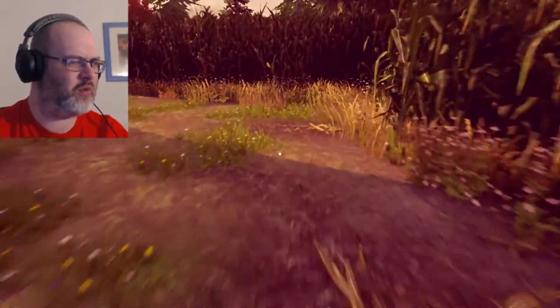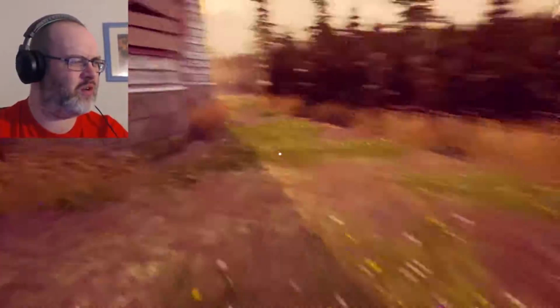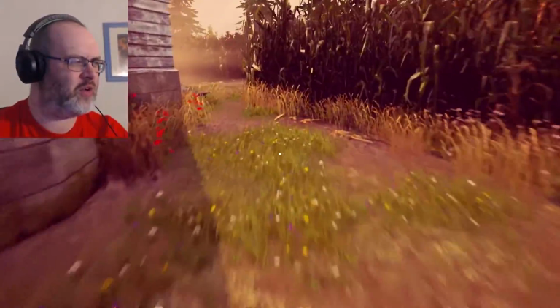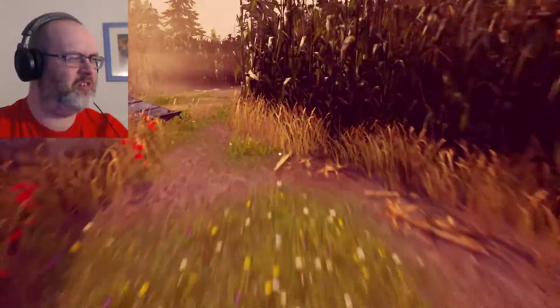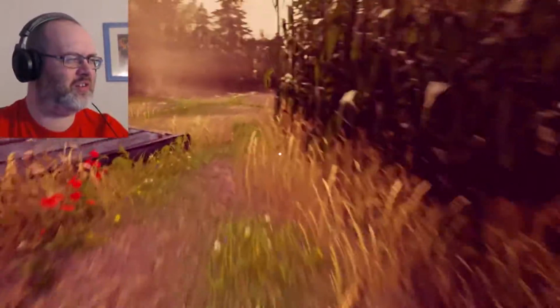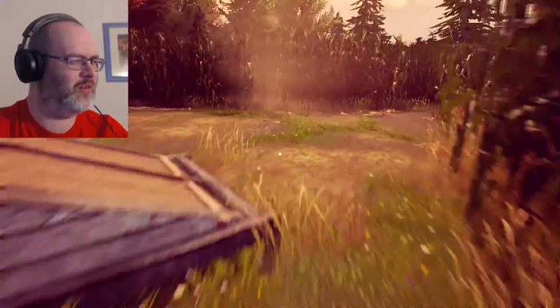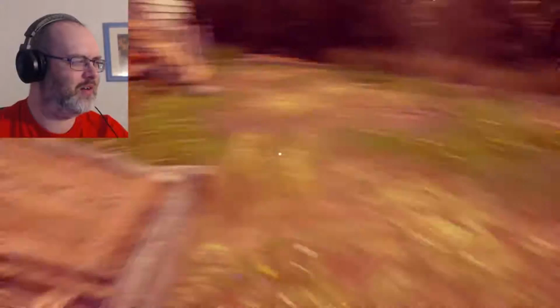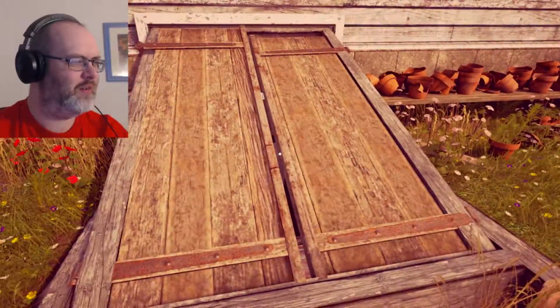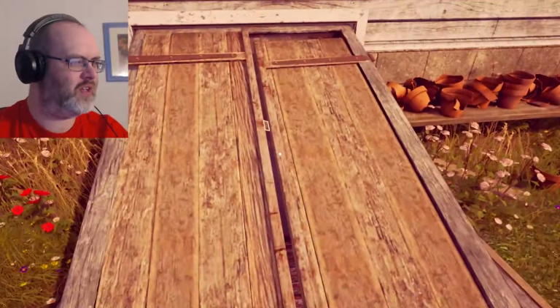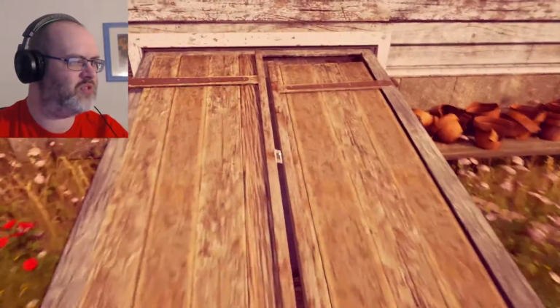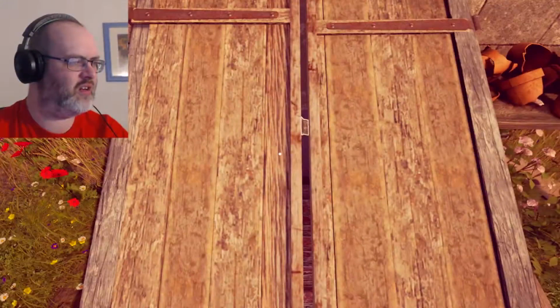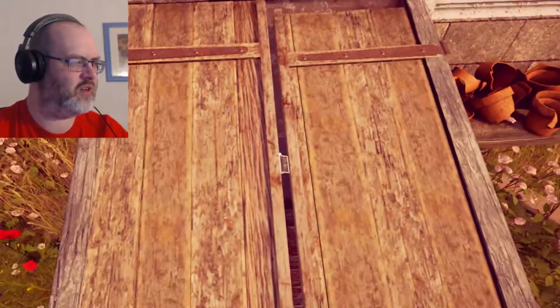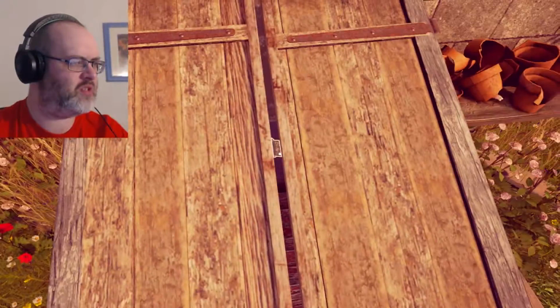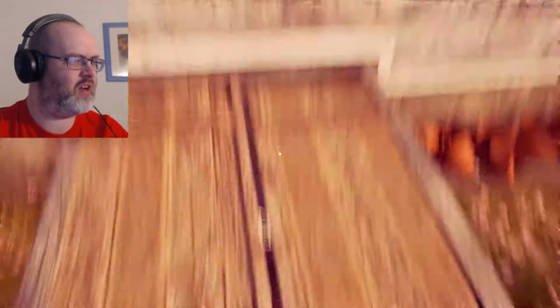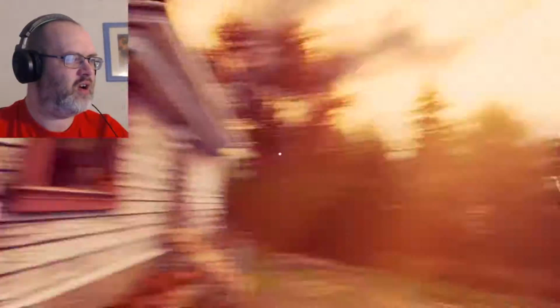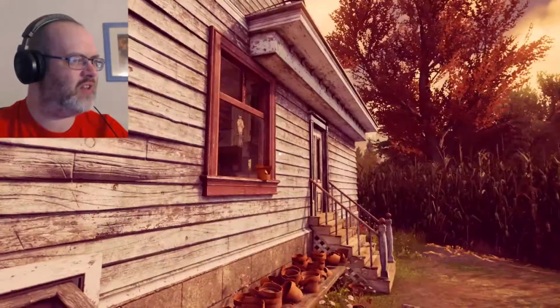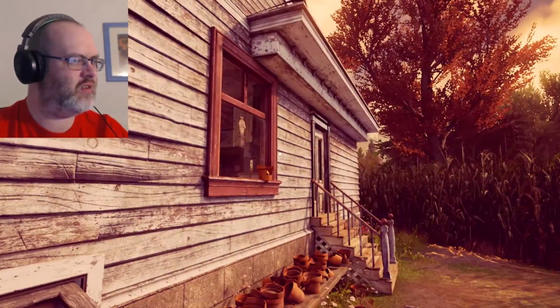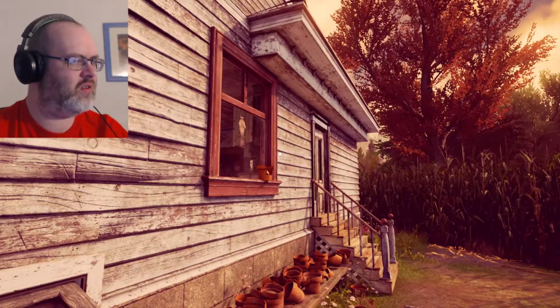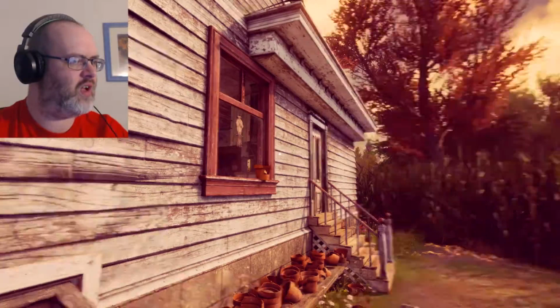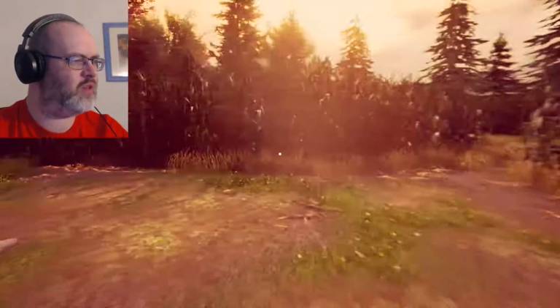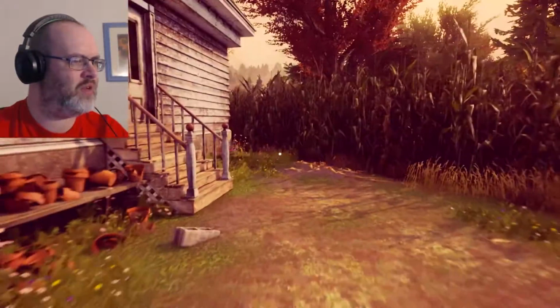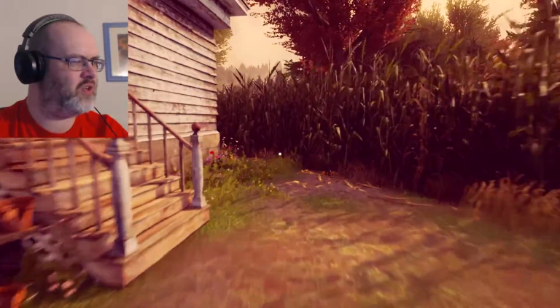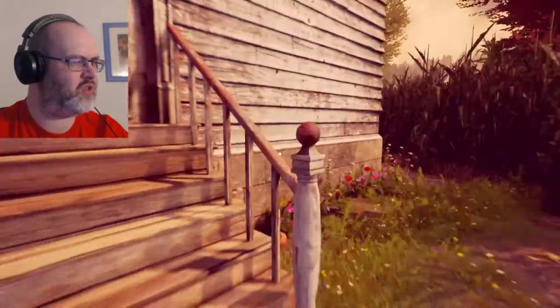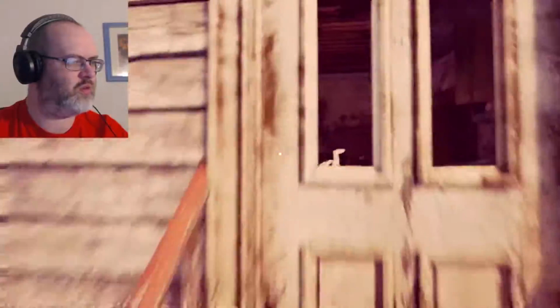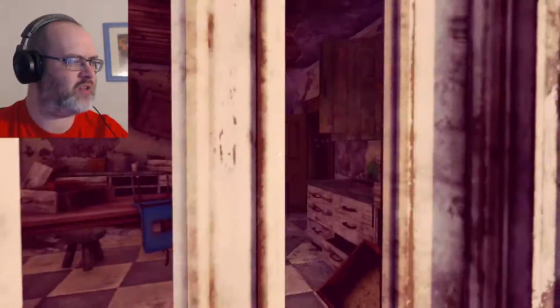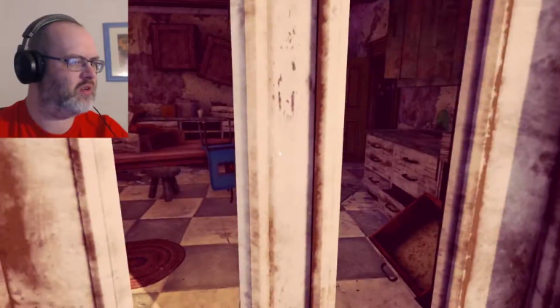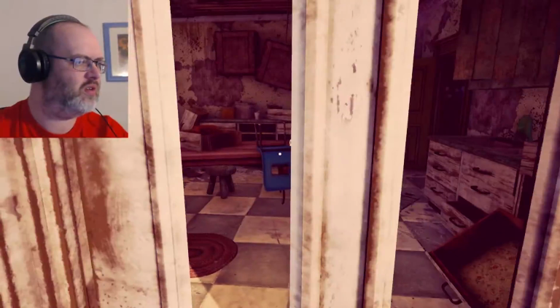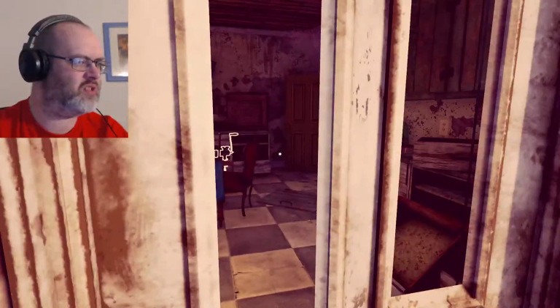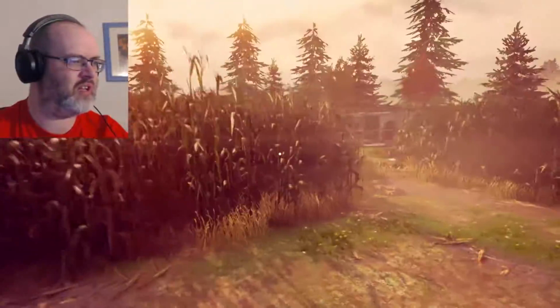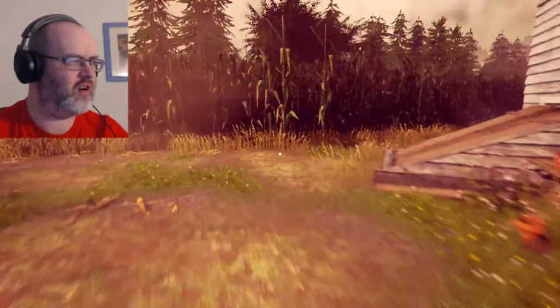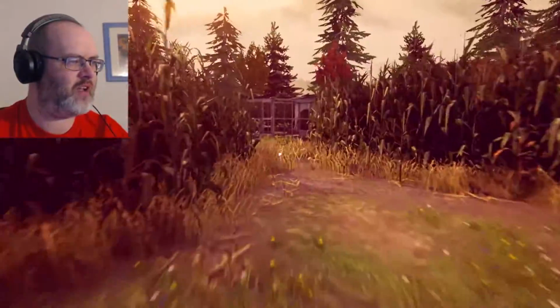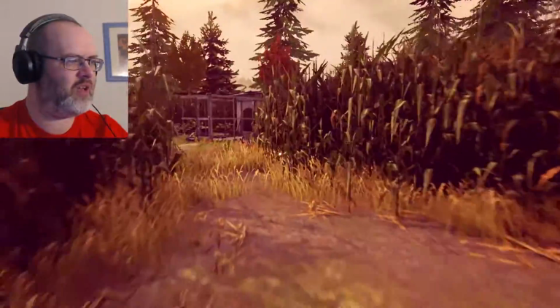Storm cellar — there appears to be something there. Anything glow-y means we can use it. Can we go in the back door? No, but there's something in there.